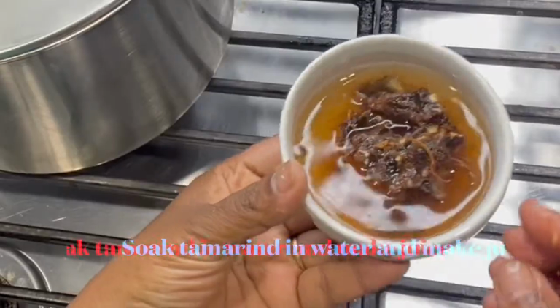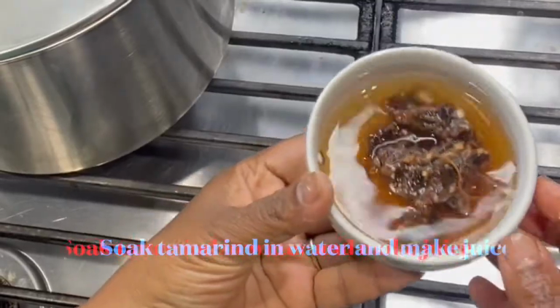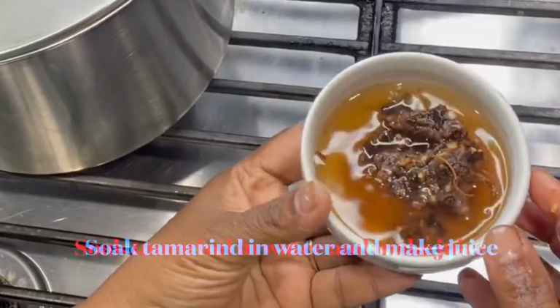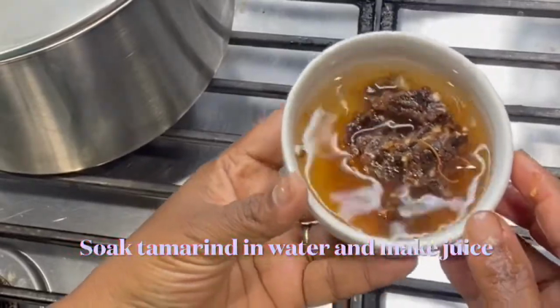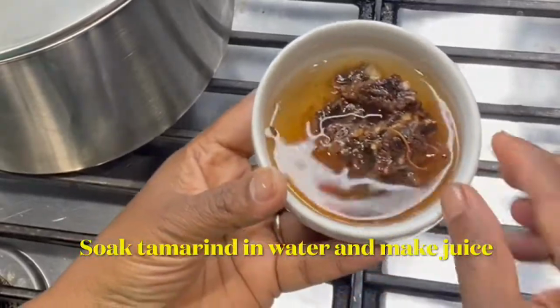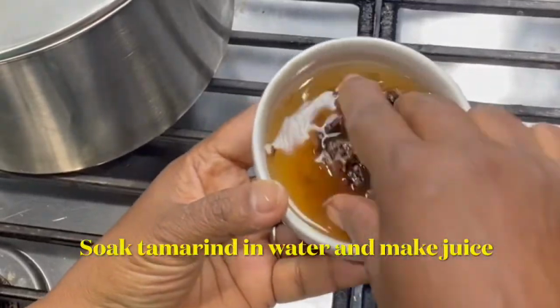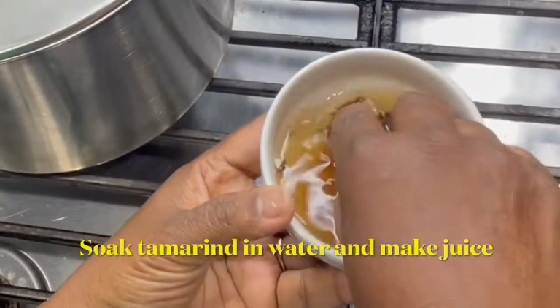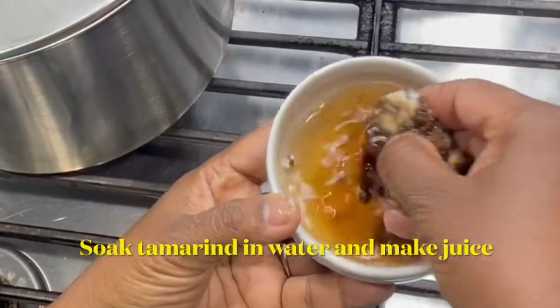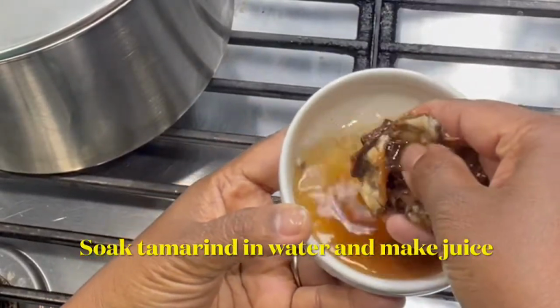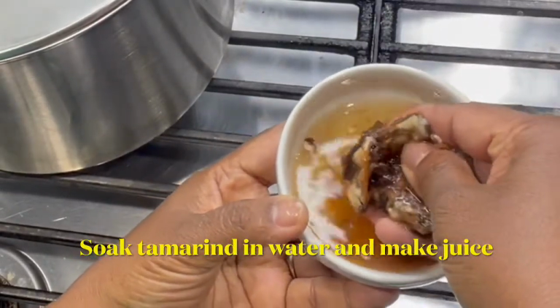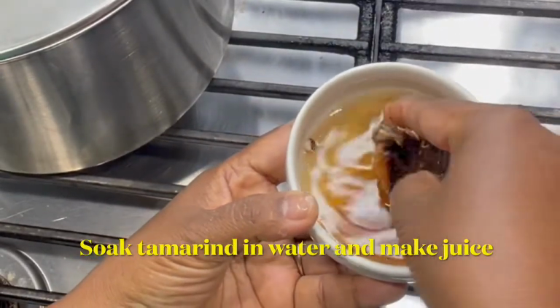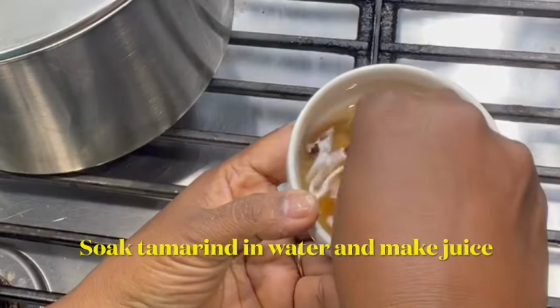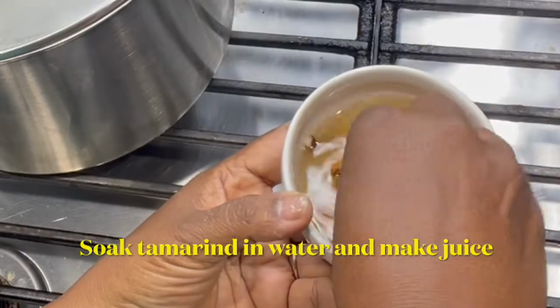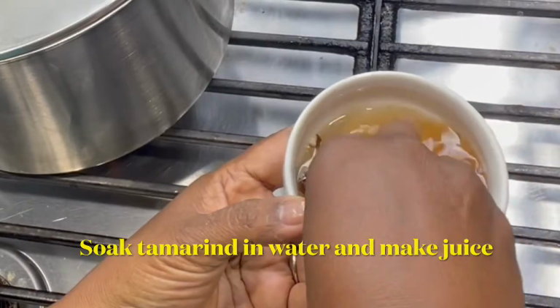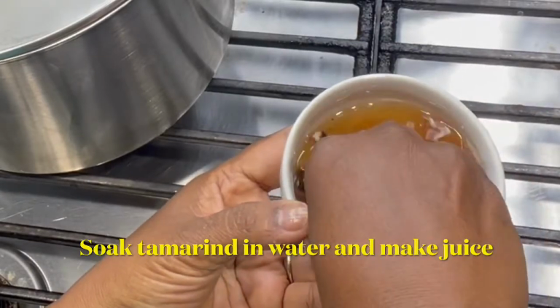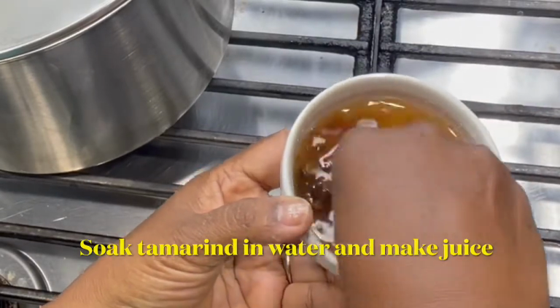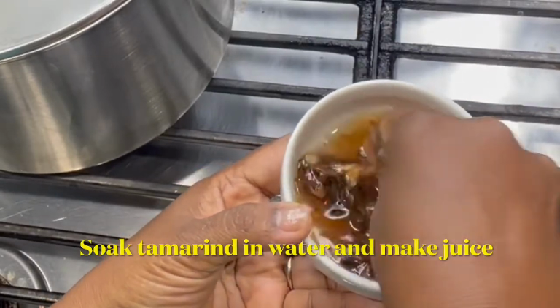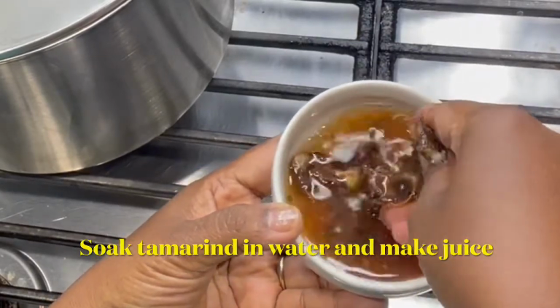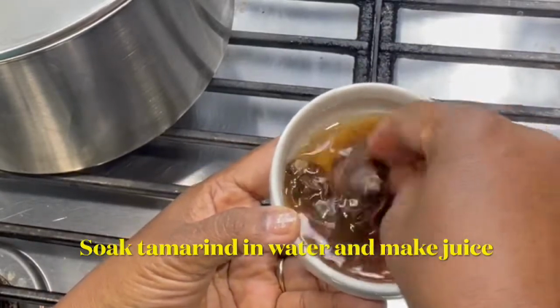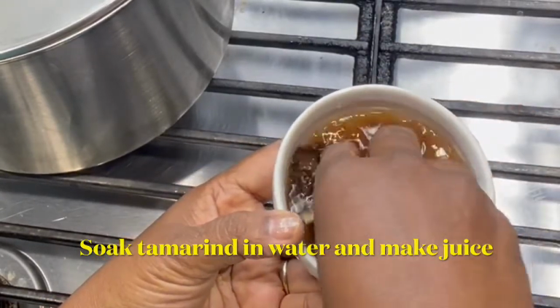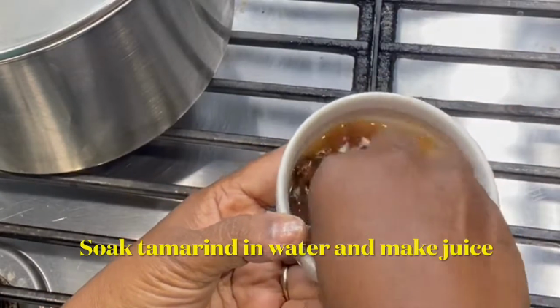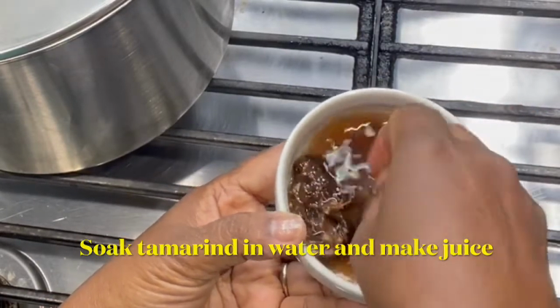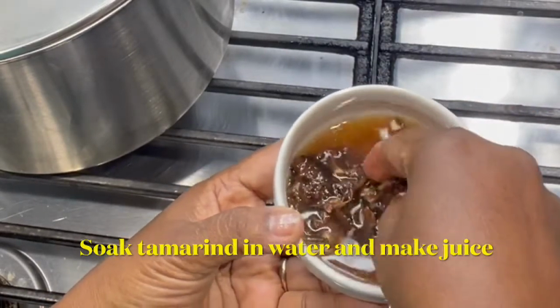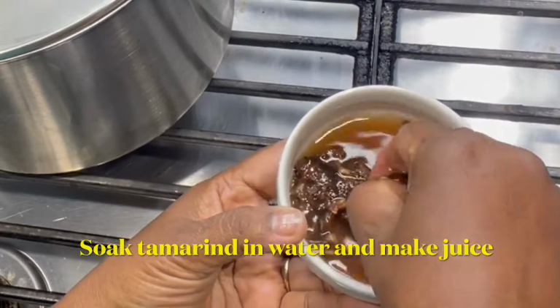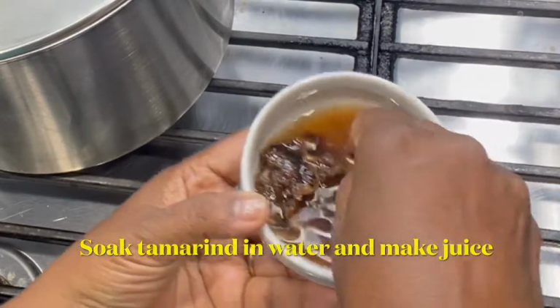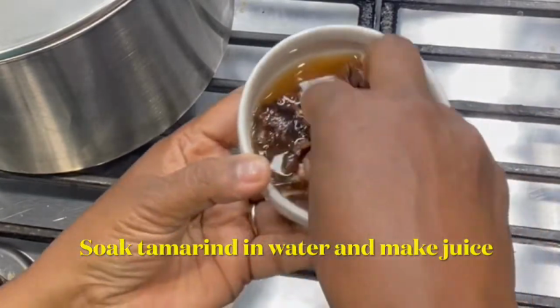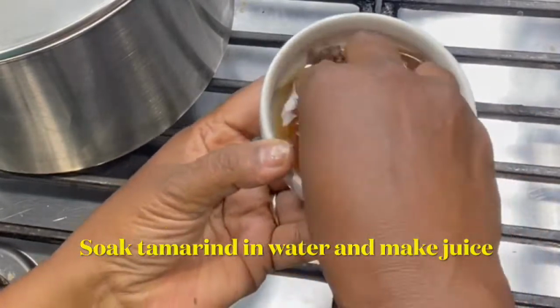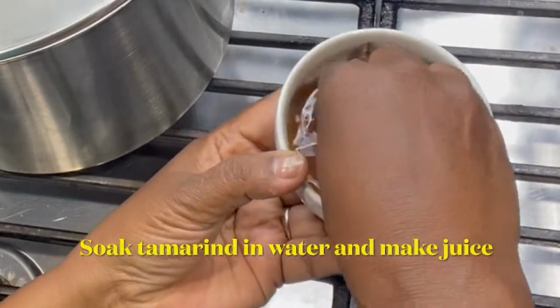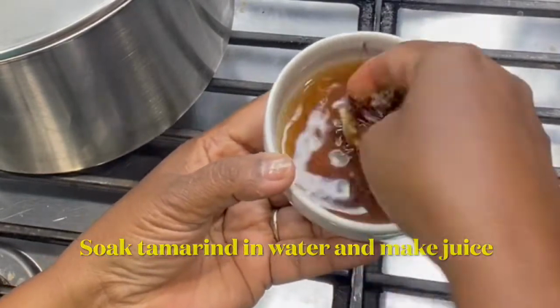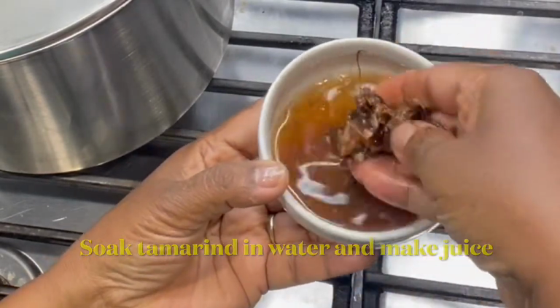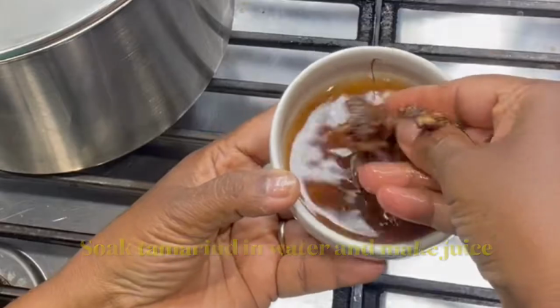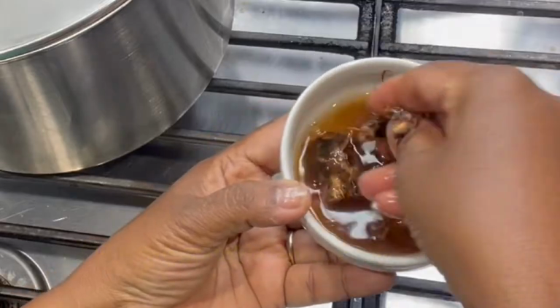Soak the dried tamarind in warm water for some time and squeeze the tamarind really well to get the juice out.